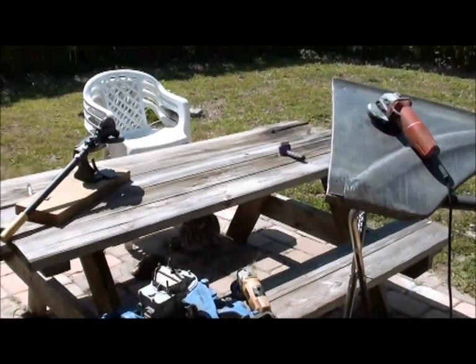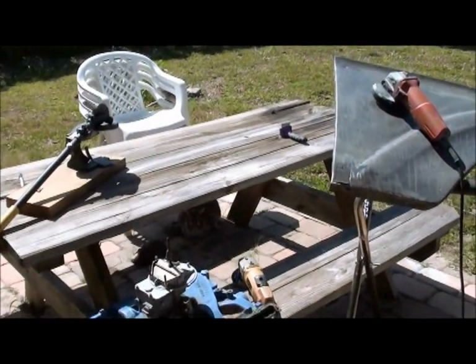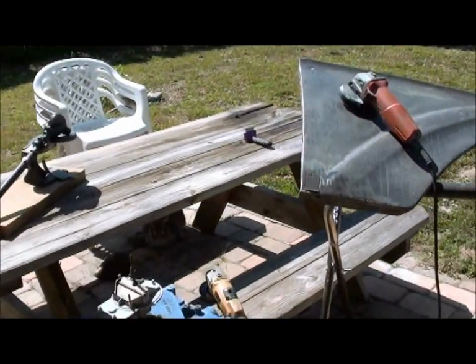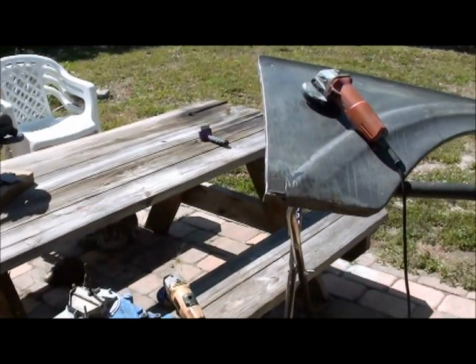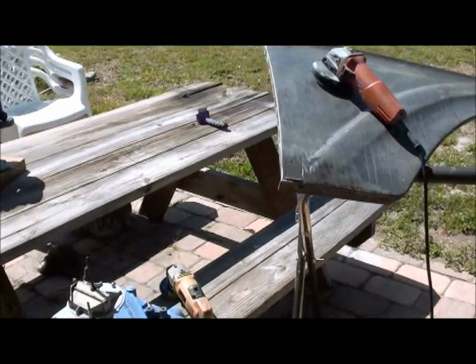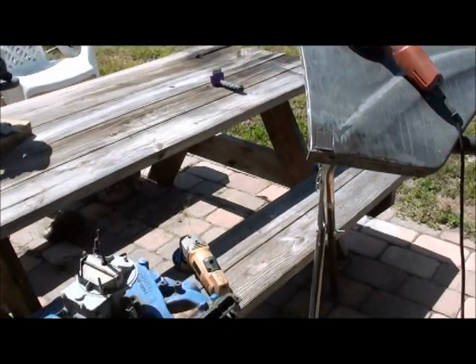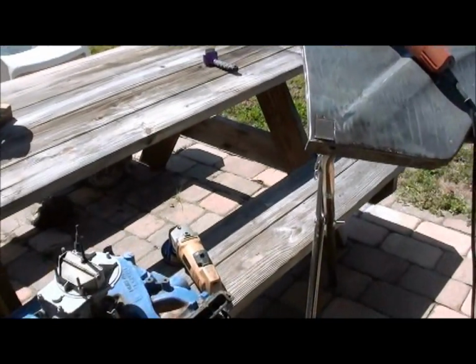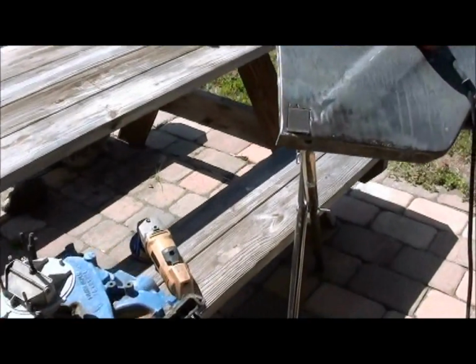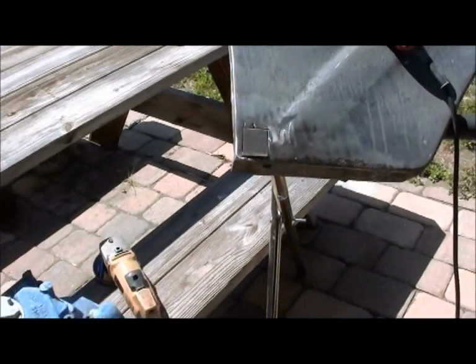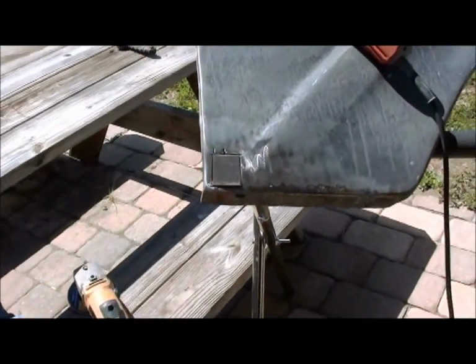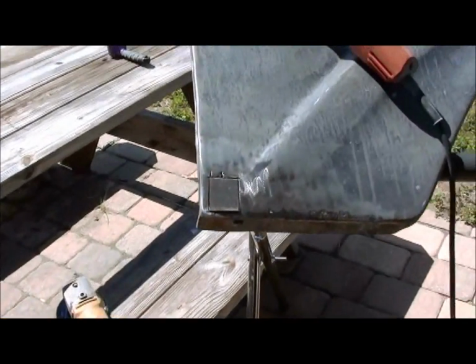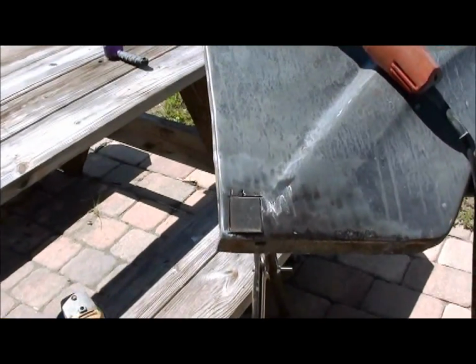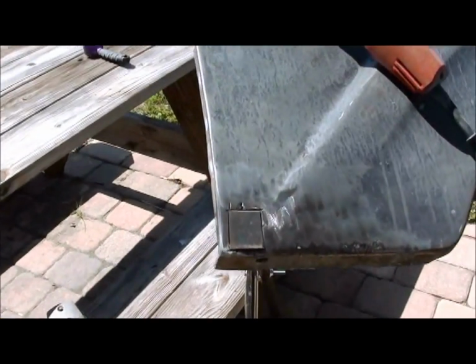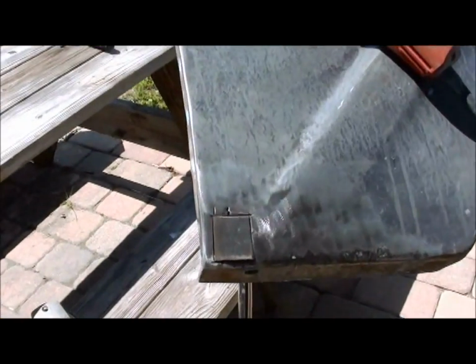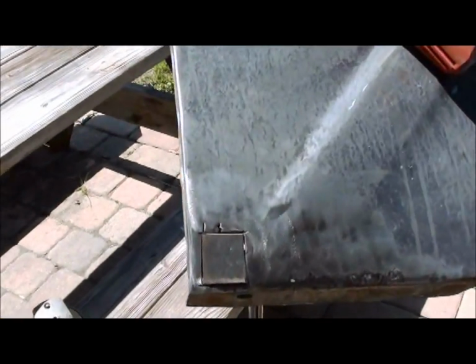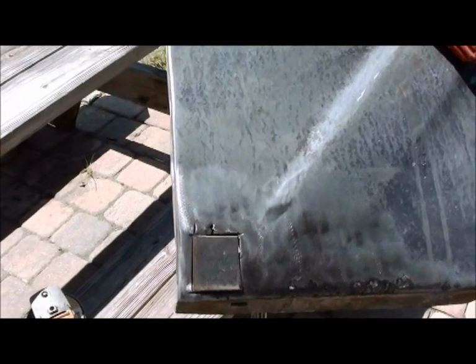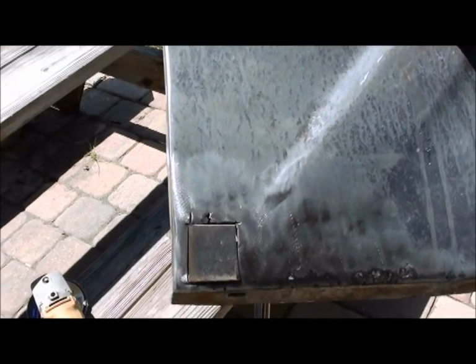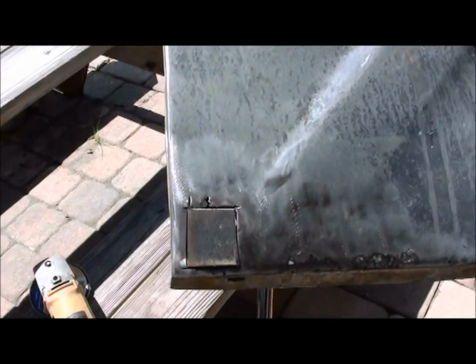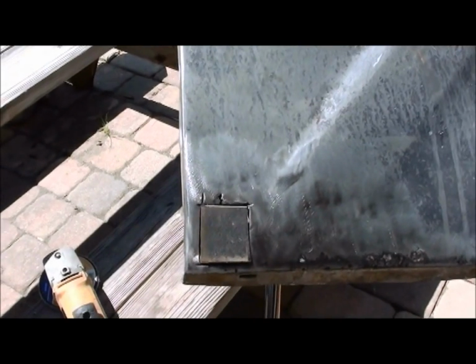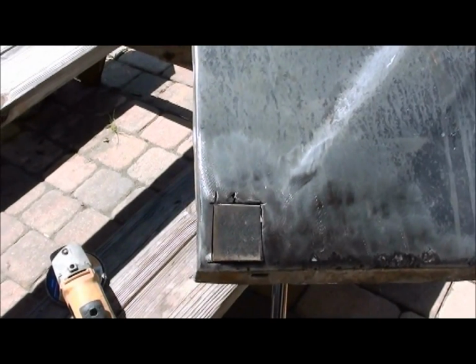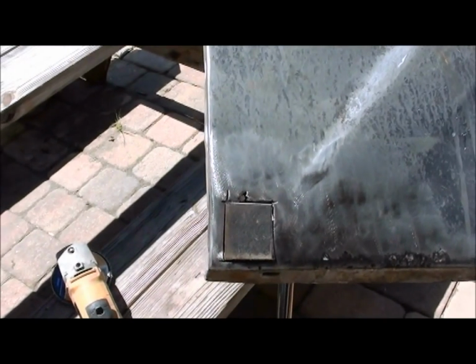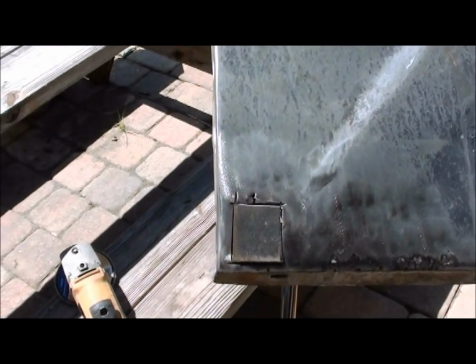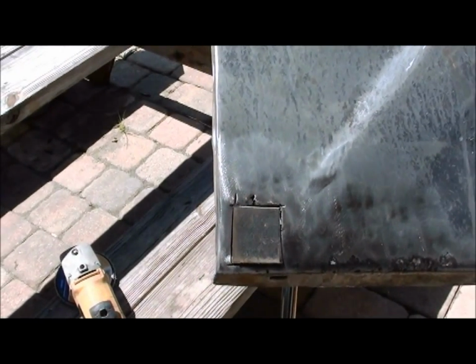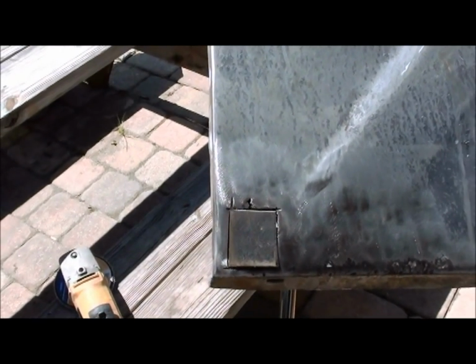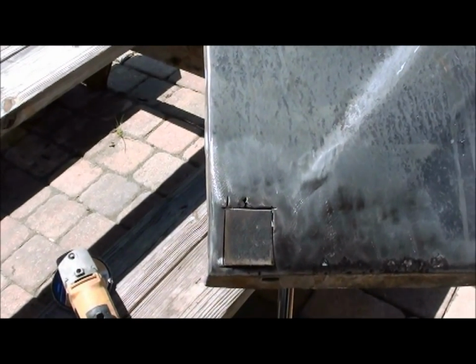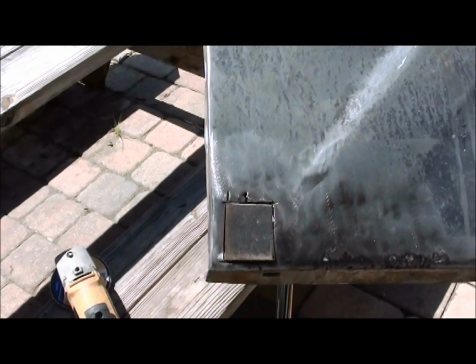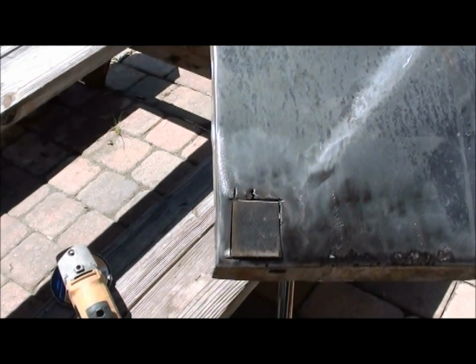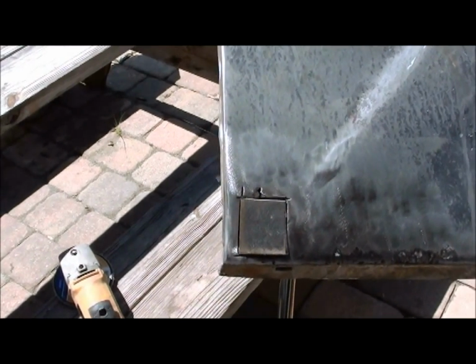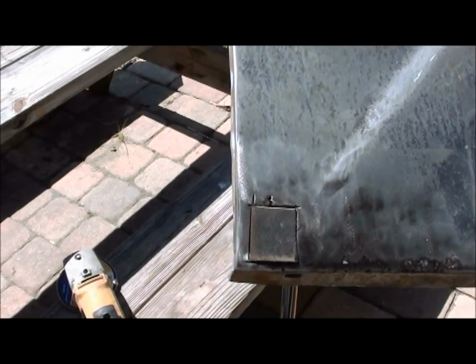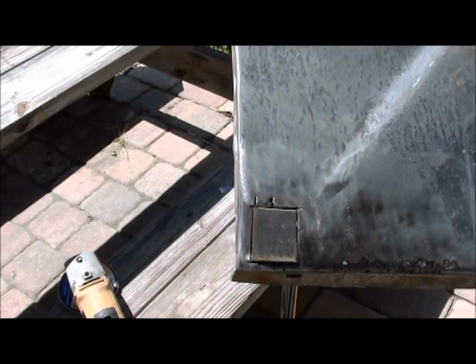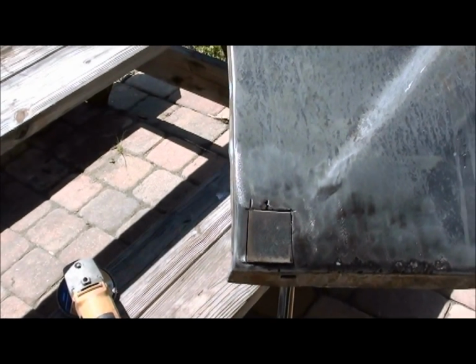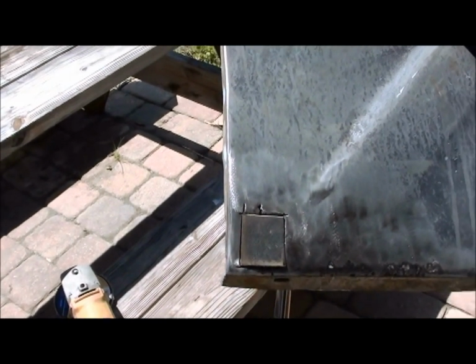And there we have the piece all trimmed and fit in. Just weld her in and it should be good to go.